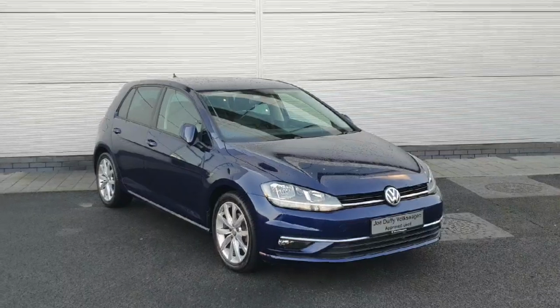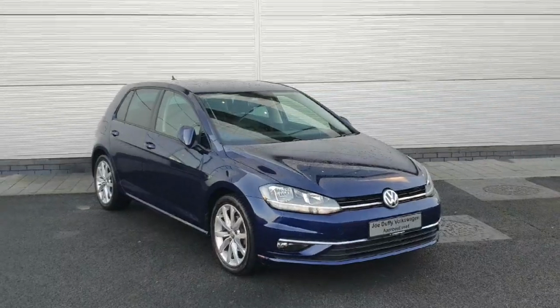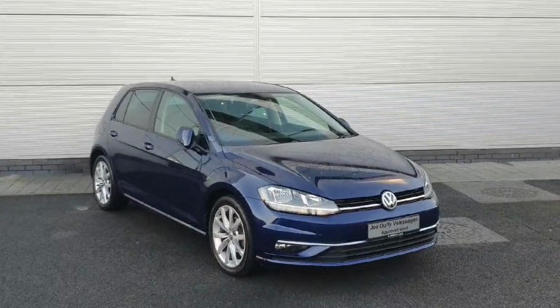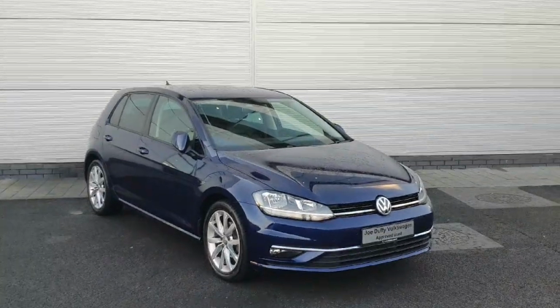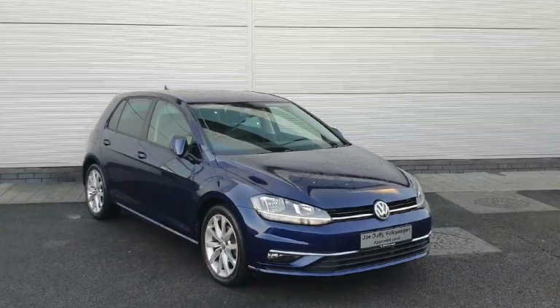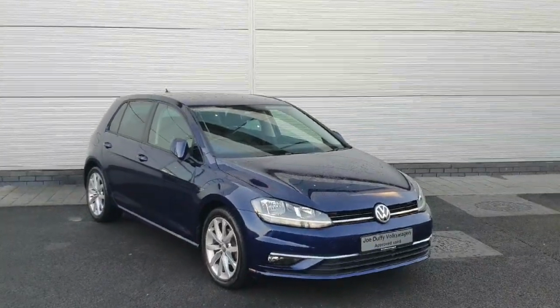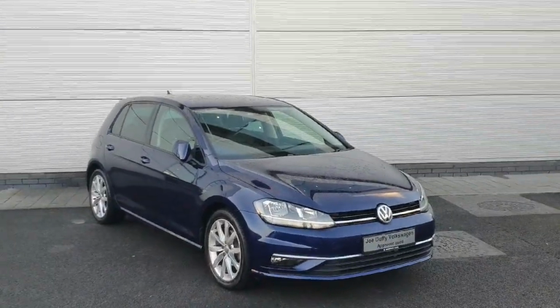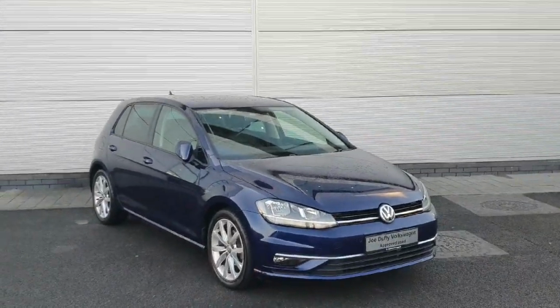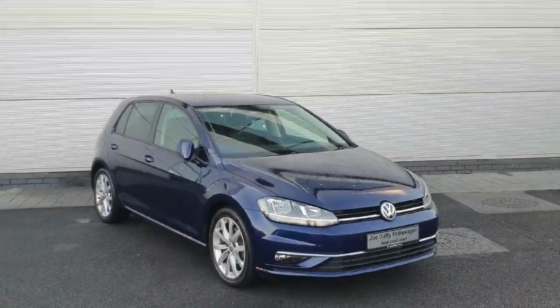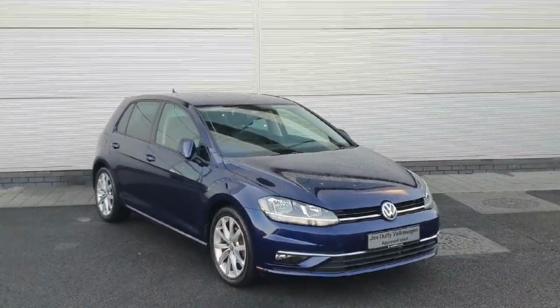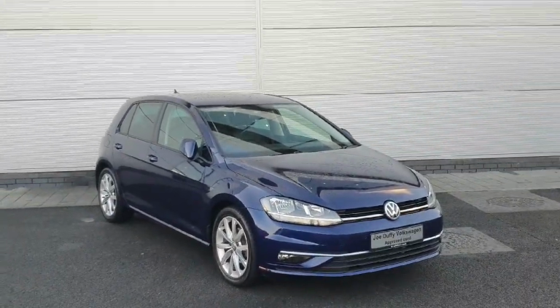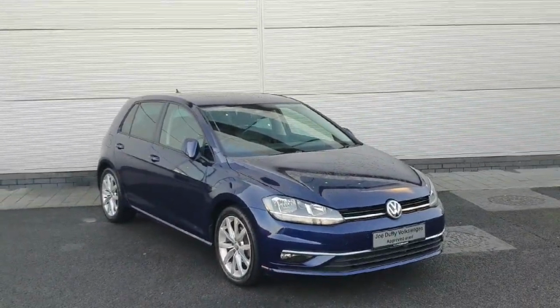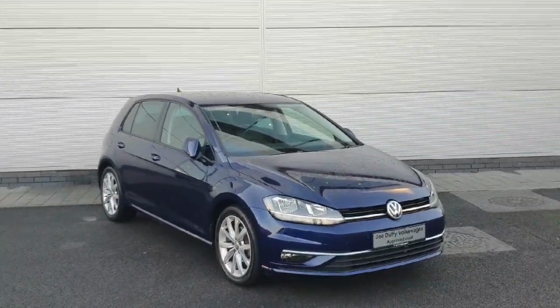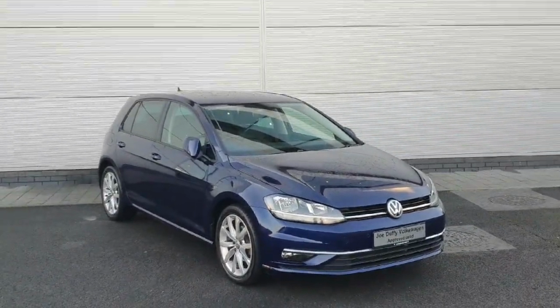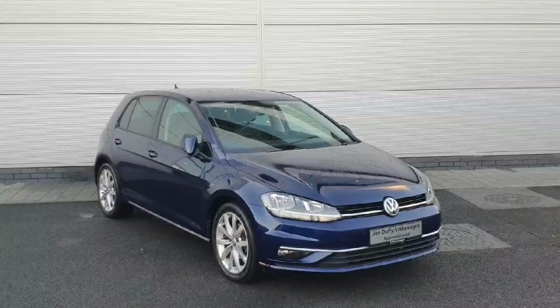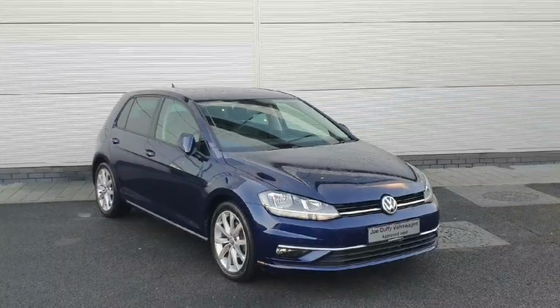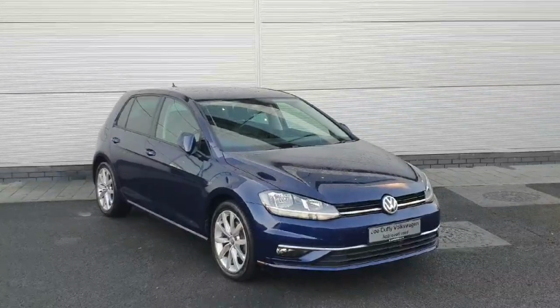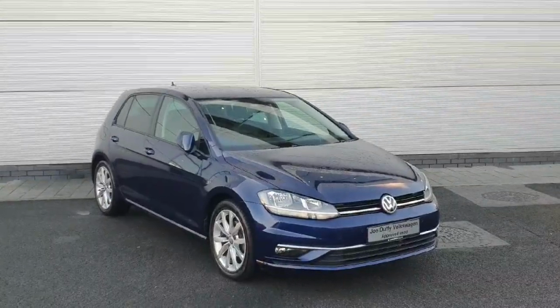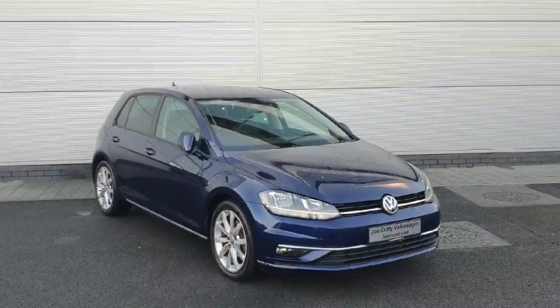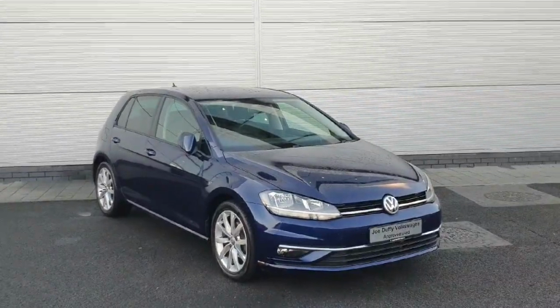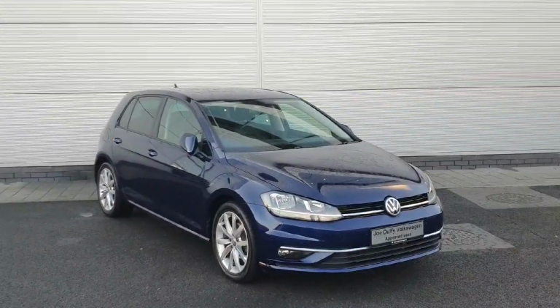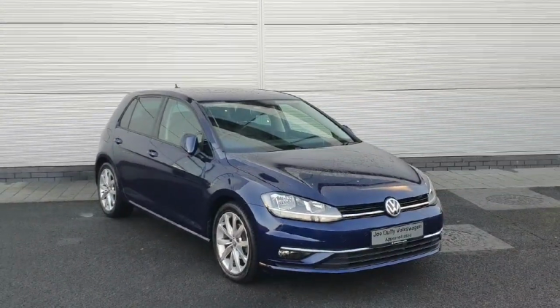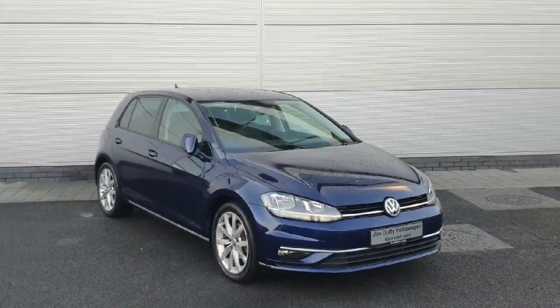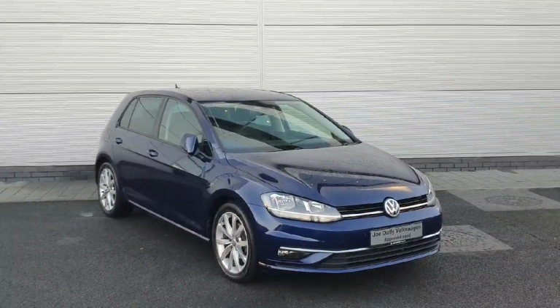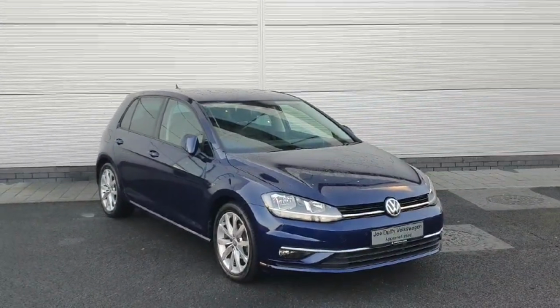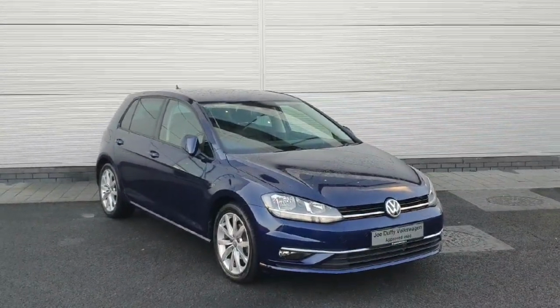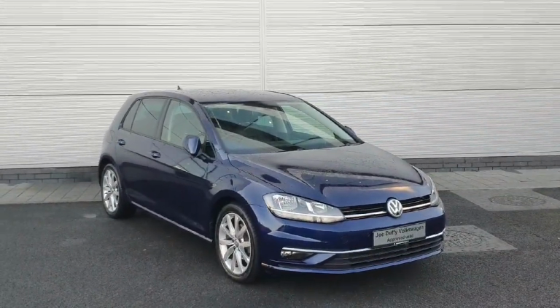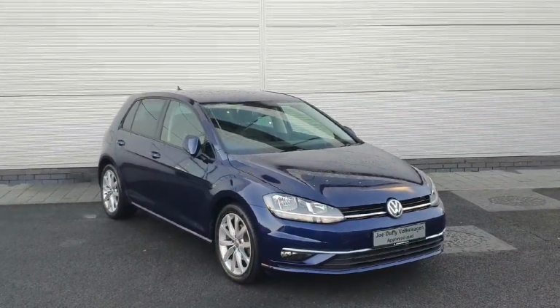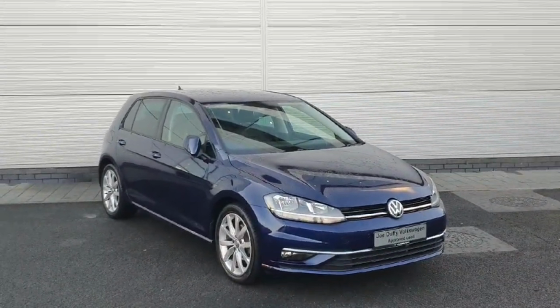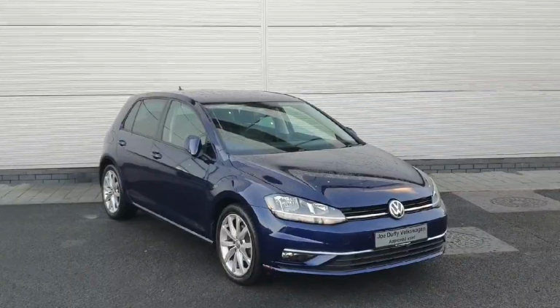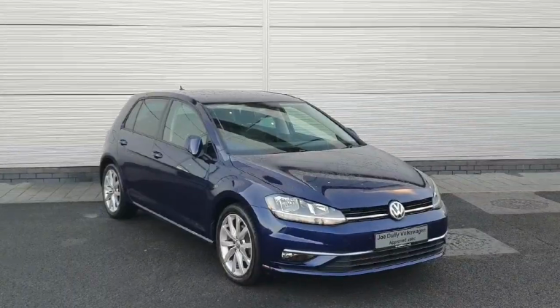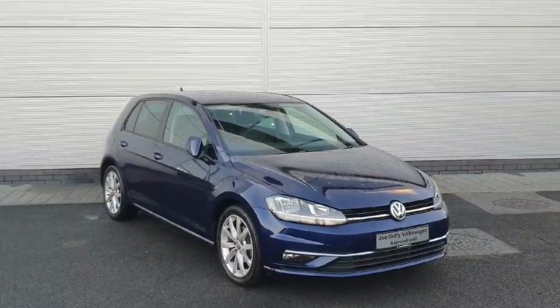Welcome back to Joe Duffy. Today we have a 2019 Volkswagen Golf Highline. It comes with the 1.0L TSI engine producing 115 brake horsepower and a 7-speed DSG gearbox as well. The car is packed inside with features, so let's take a look around.